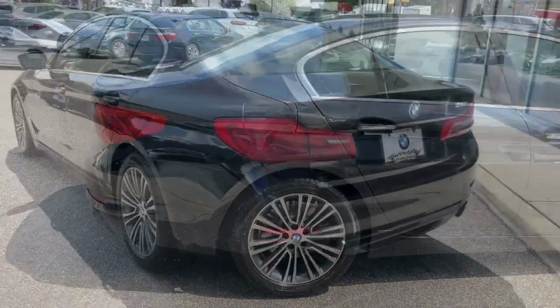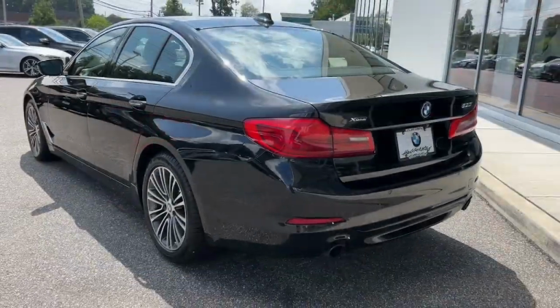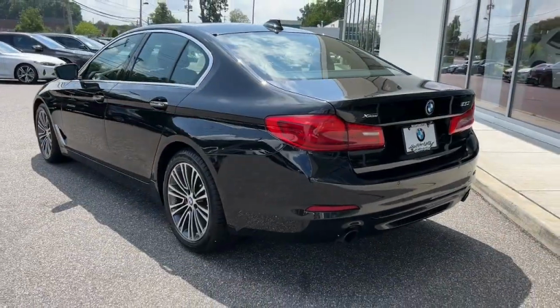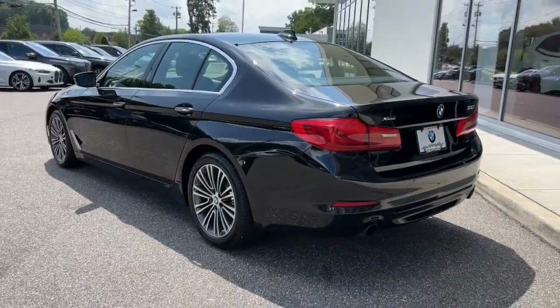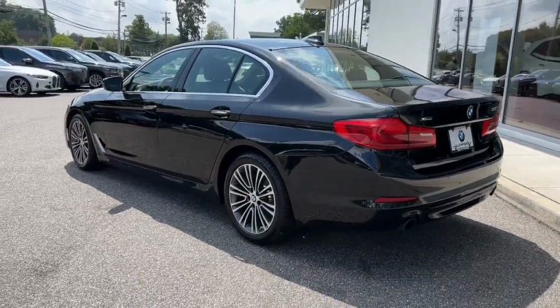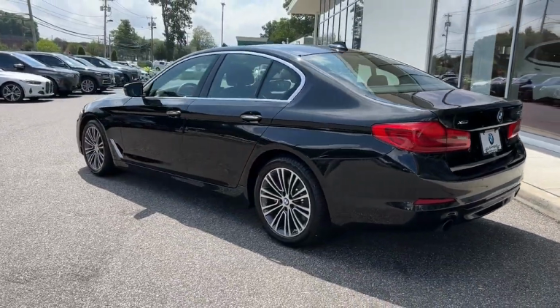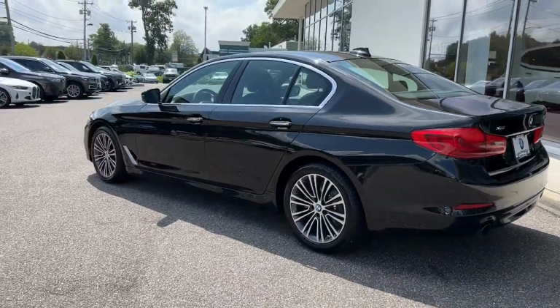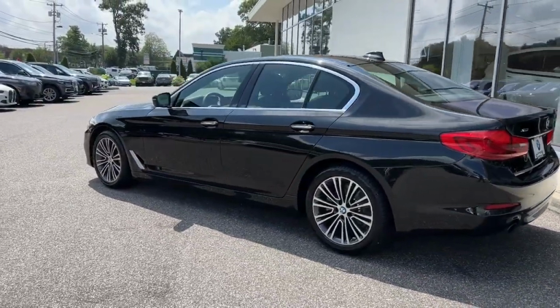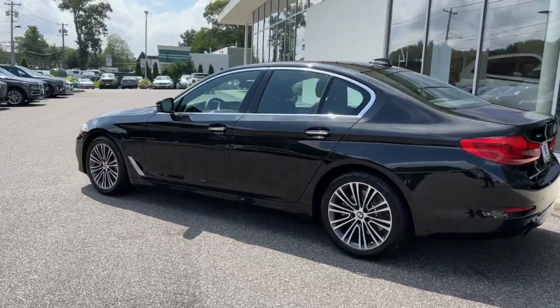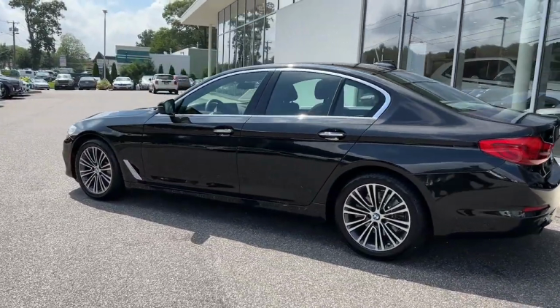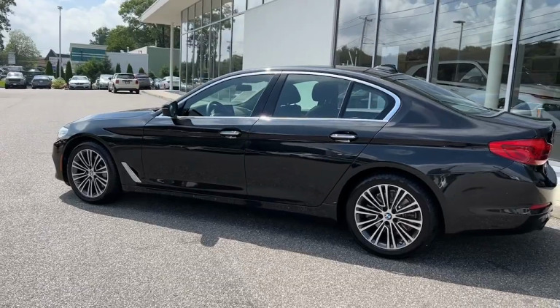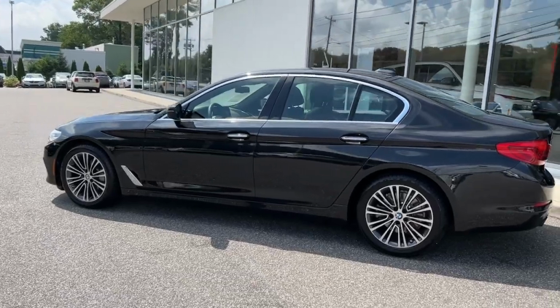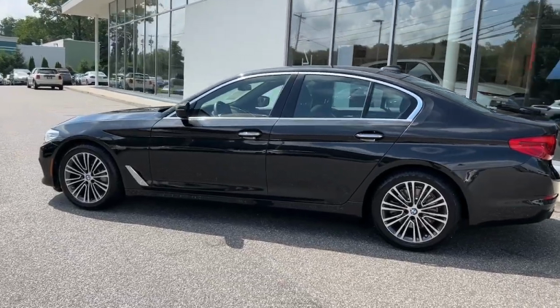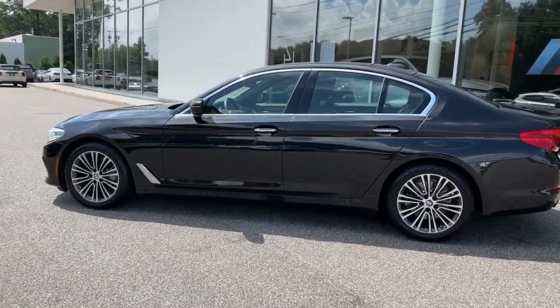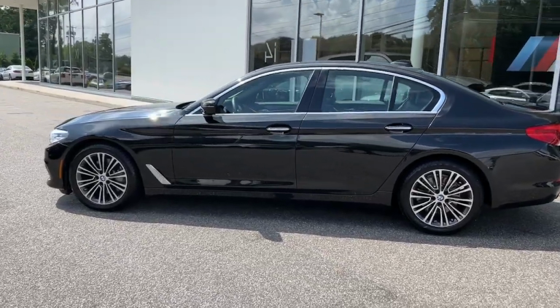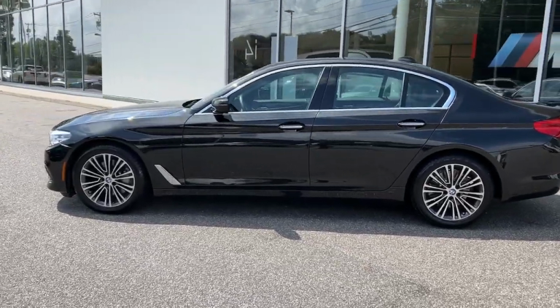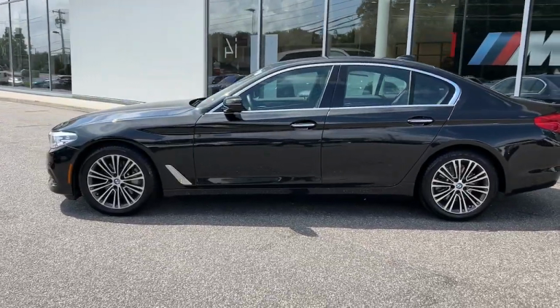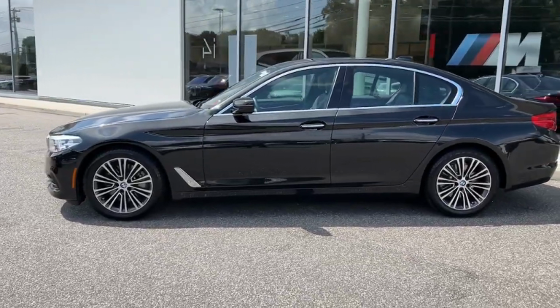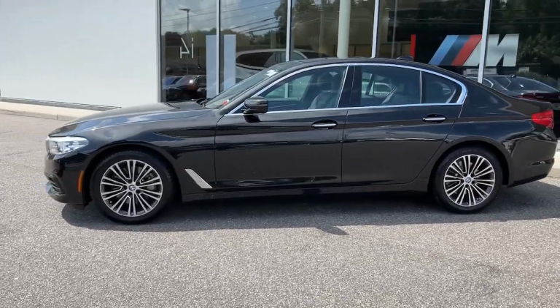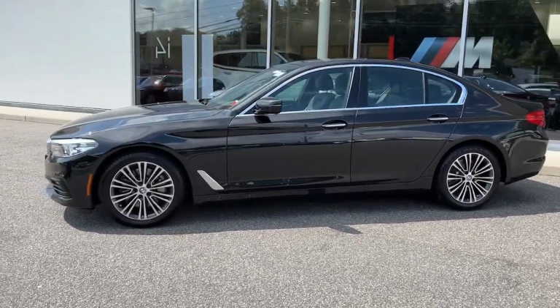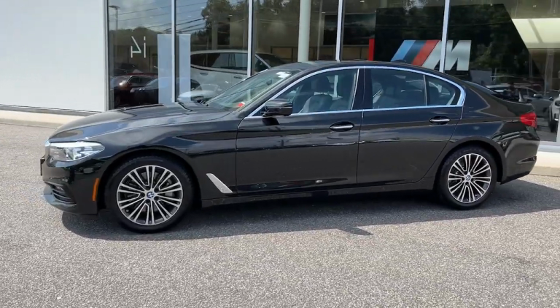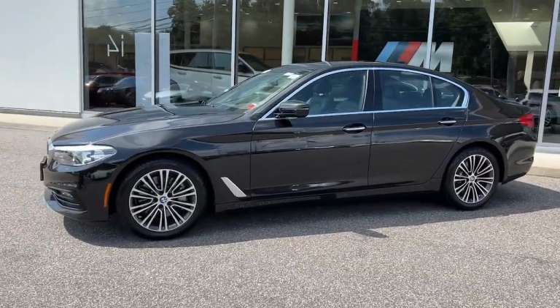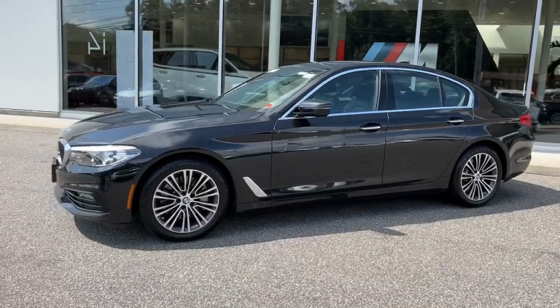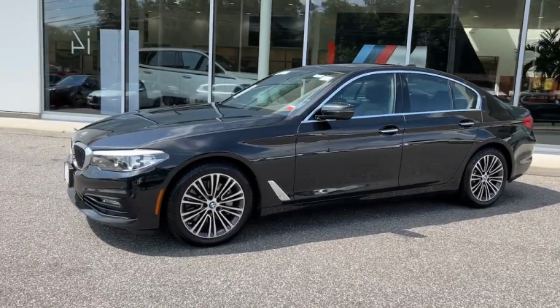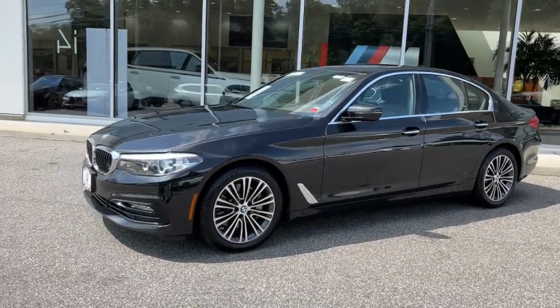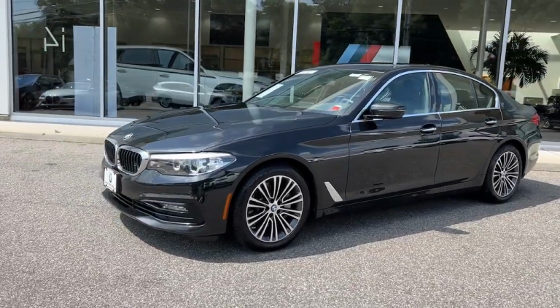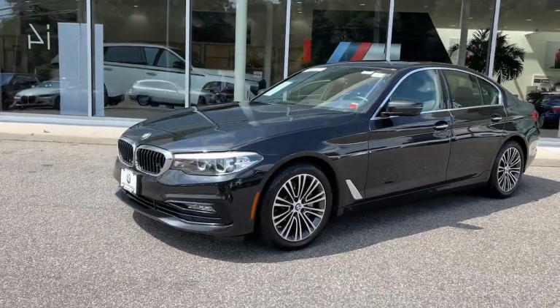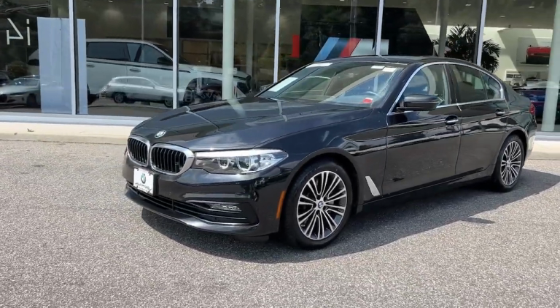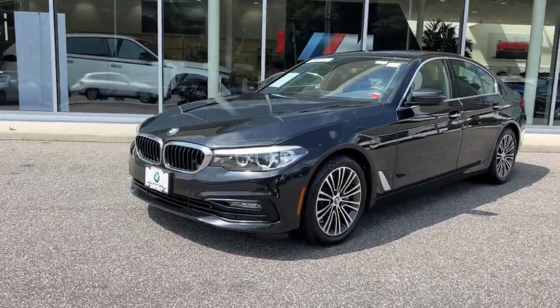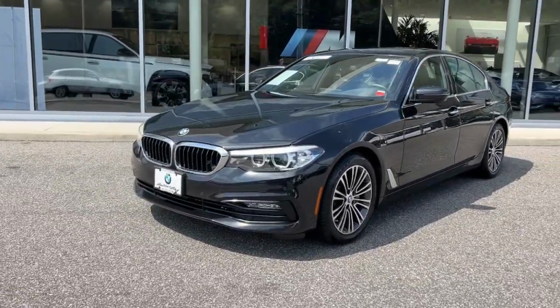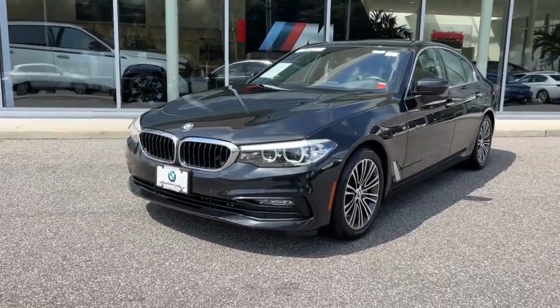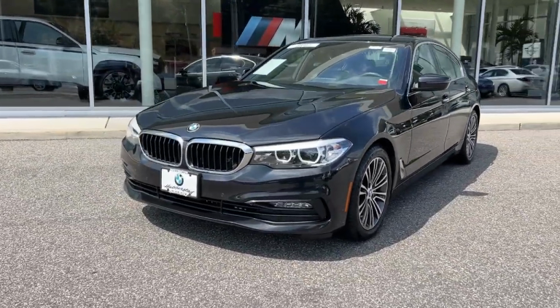Pre-collision system, sunroof, all-wheel drive, navigation system, keyless entry, four-cylinder engine, fog lamps, woodgrain interior trim, power passenger seat.